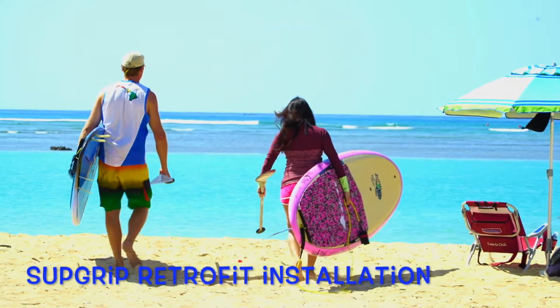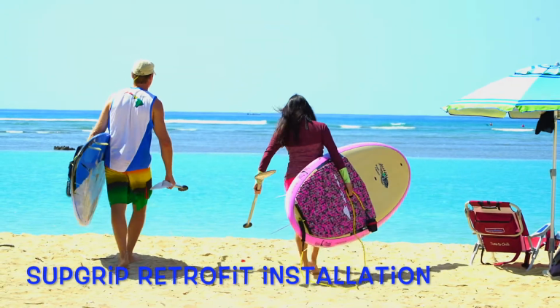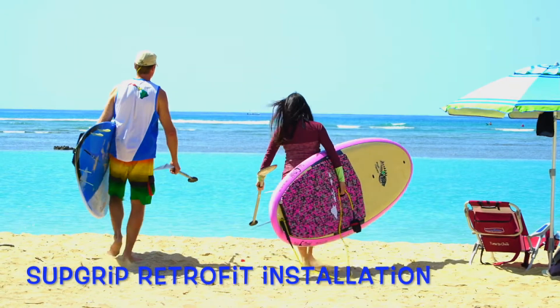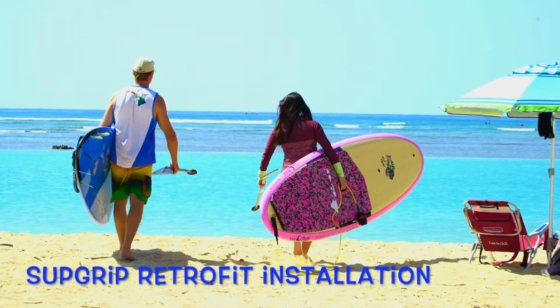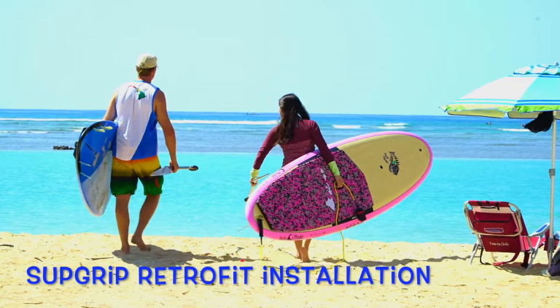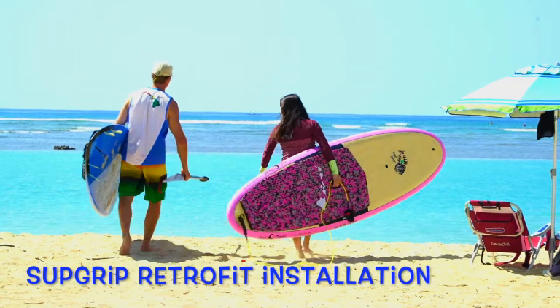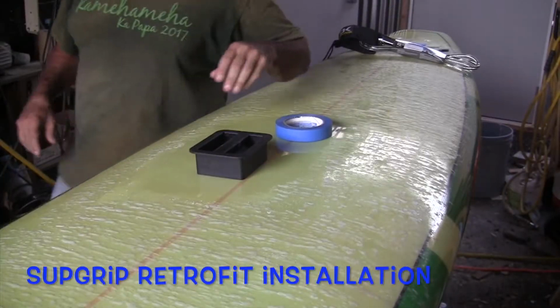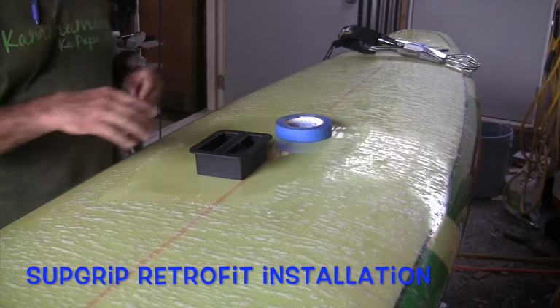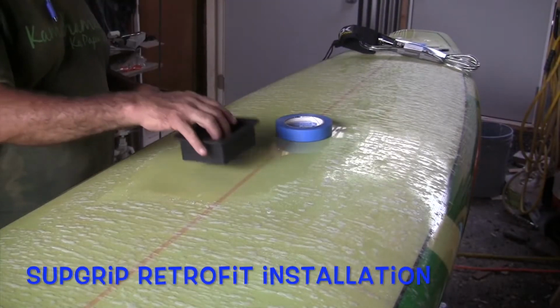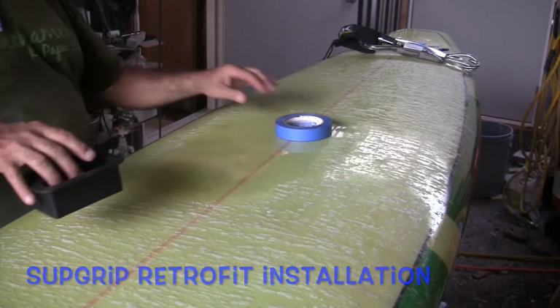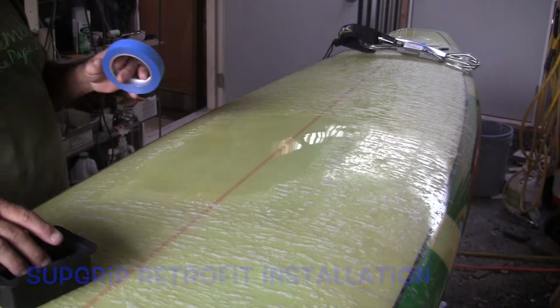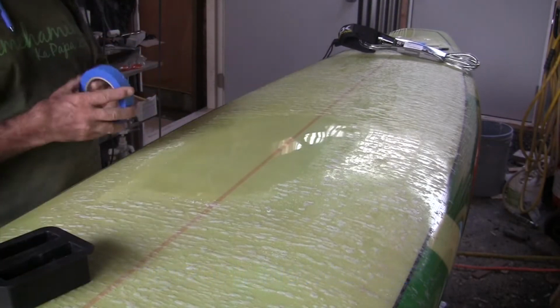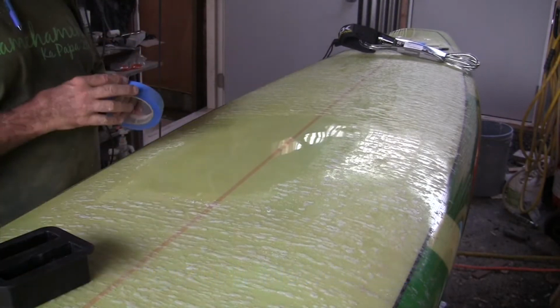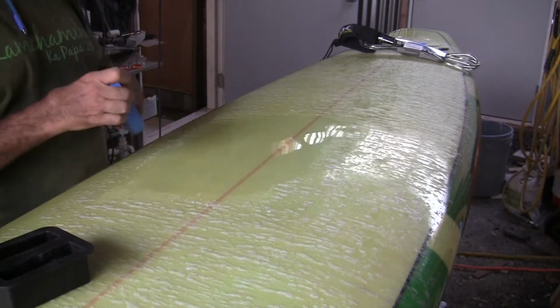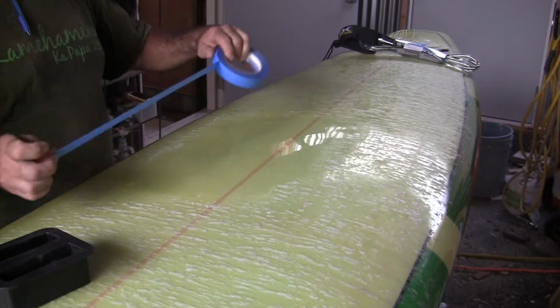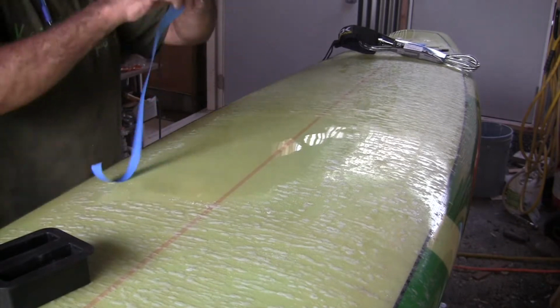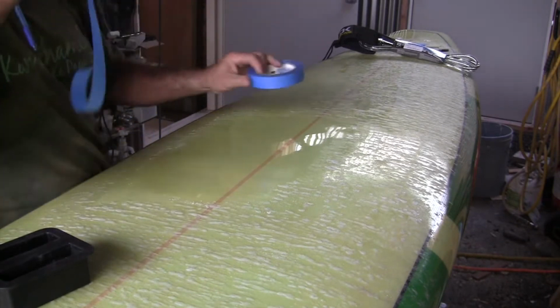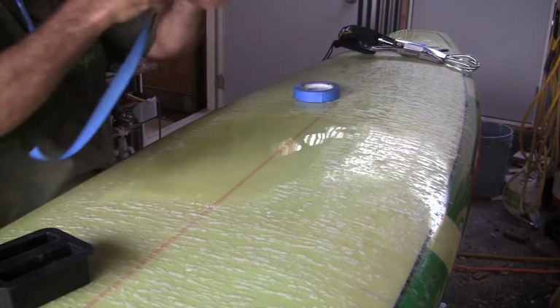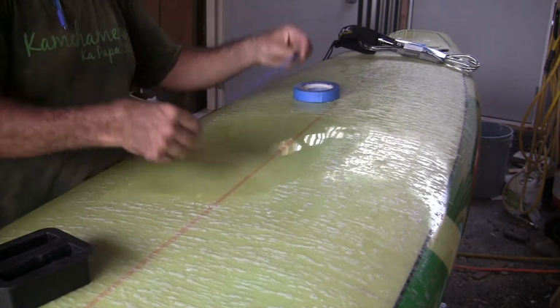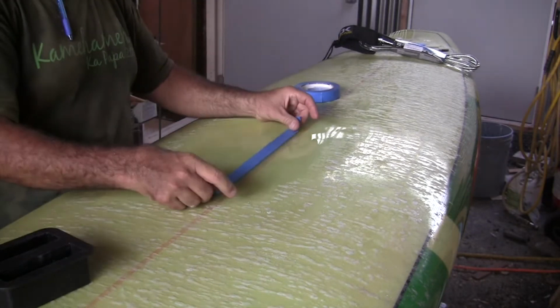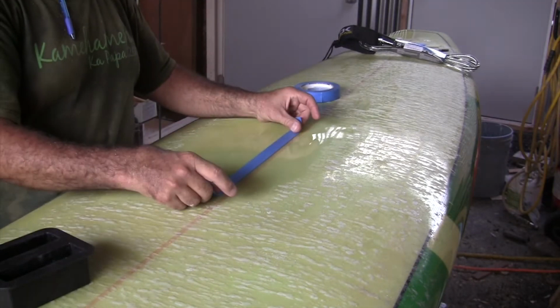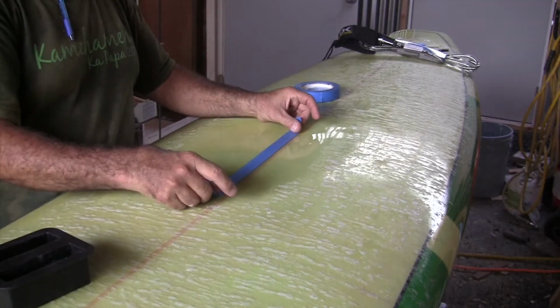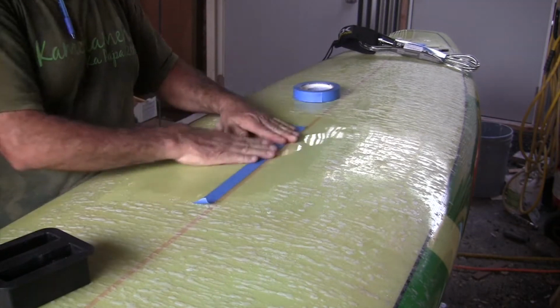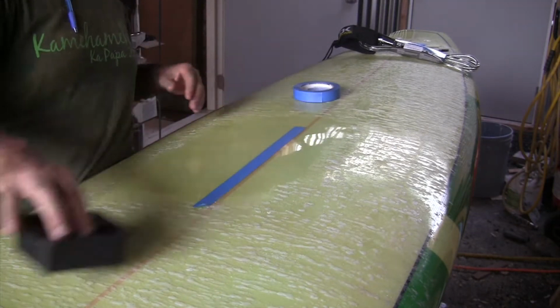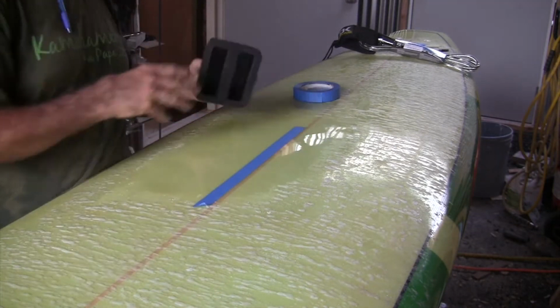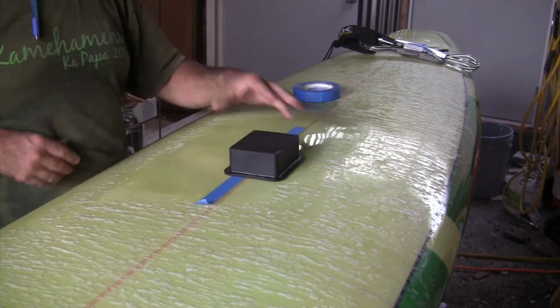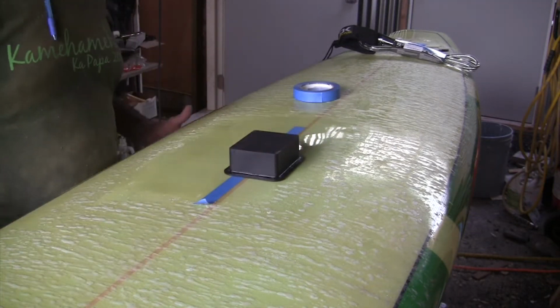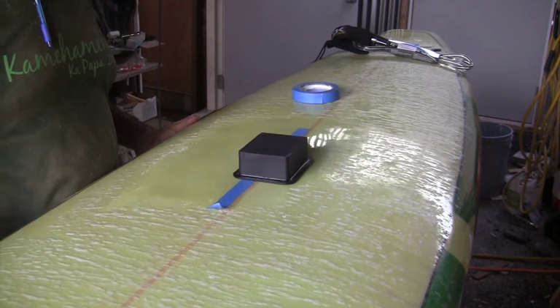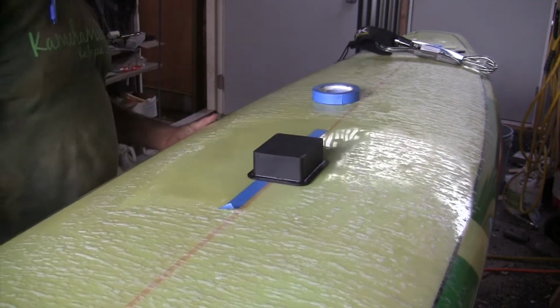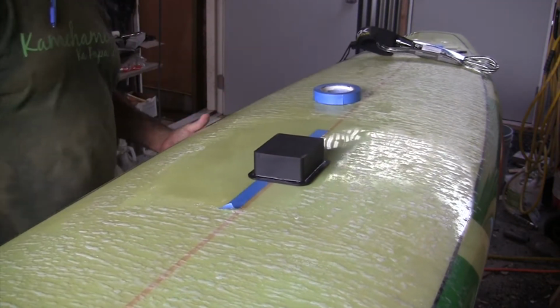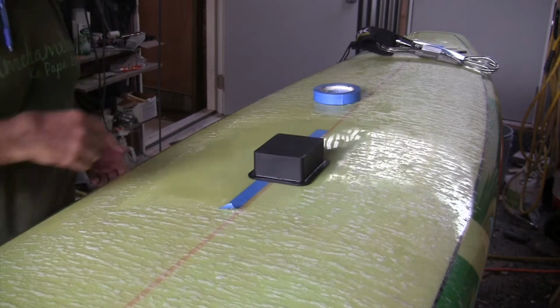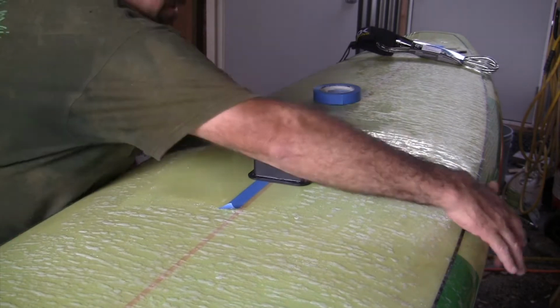Aloha! This is Robert Stelic with Blue Planet Surf, and in this video Alex Nicks, our repair guy, is going to demonstrate how to install a SUP grip handle on a board that doesn't have a handle.